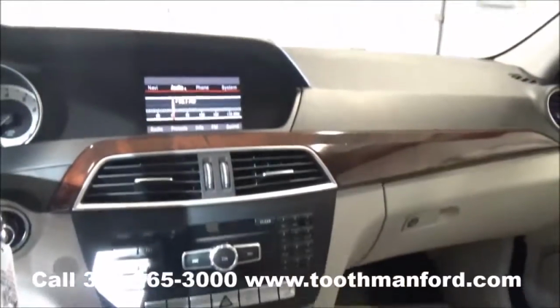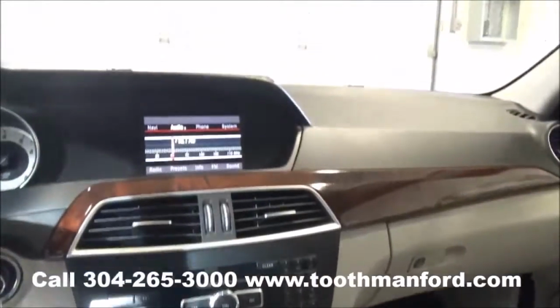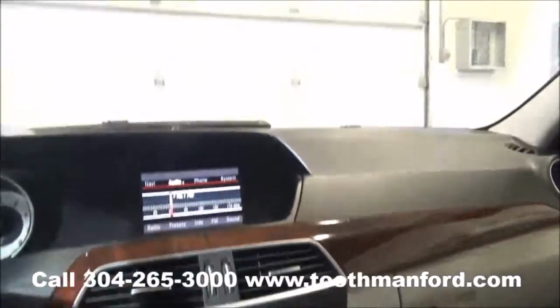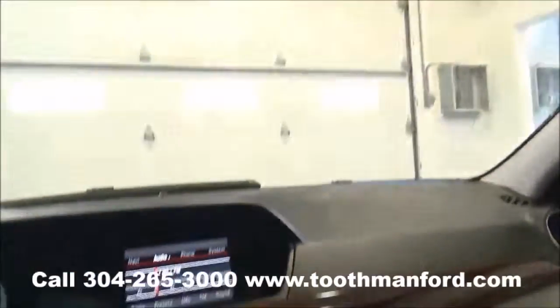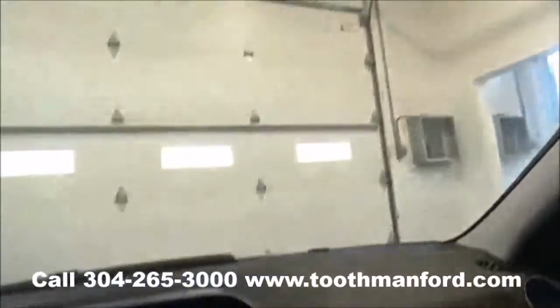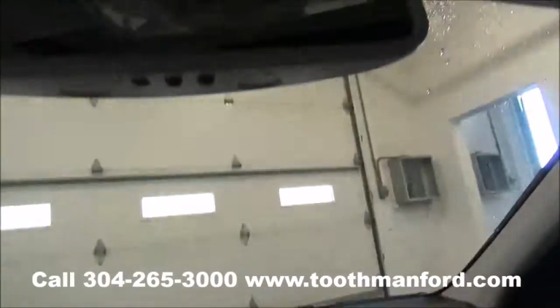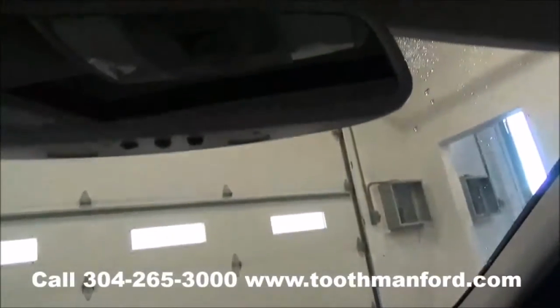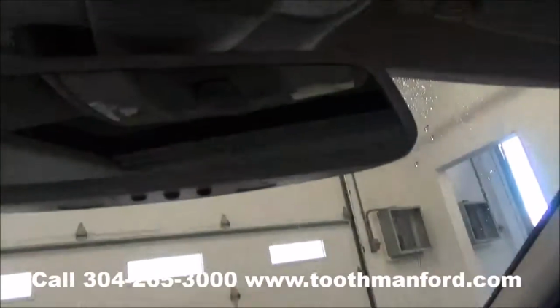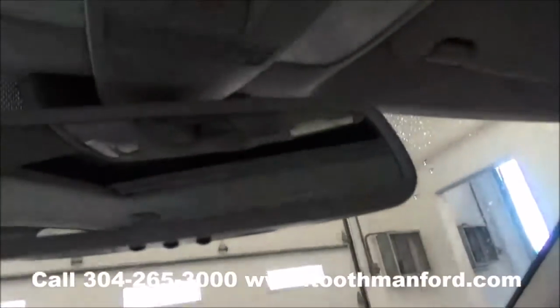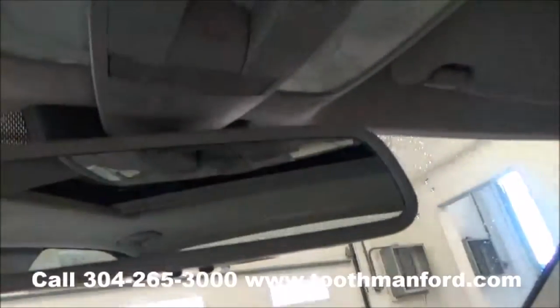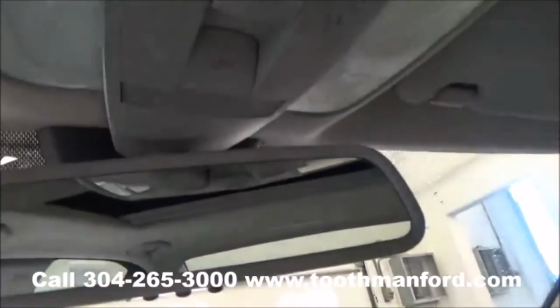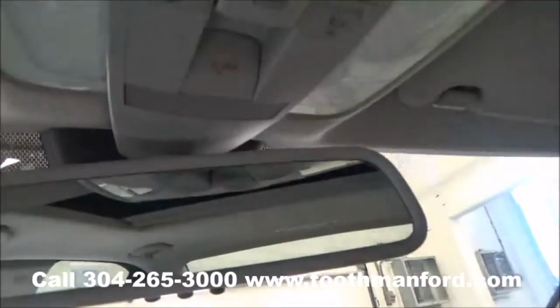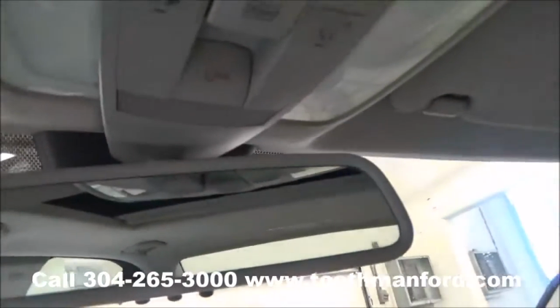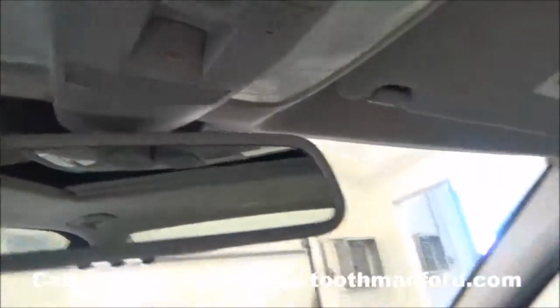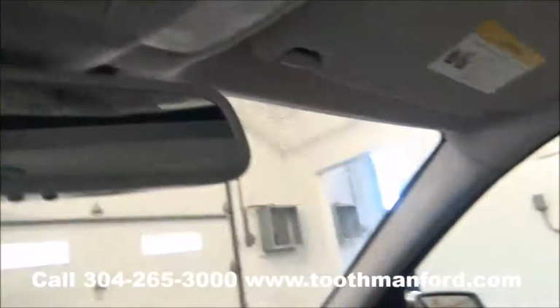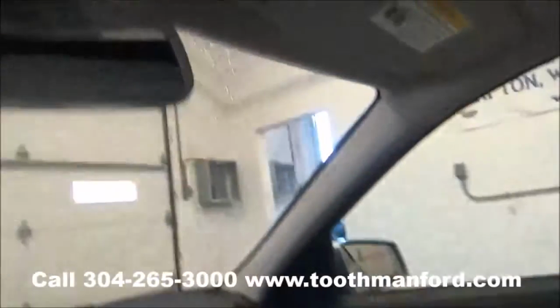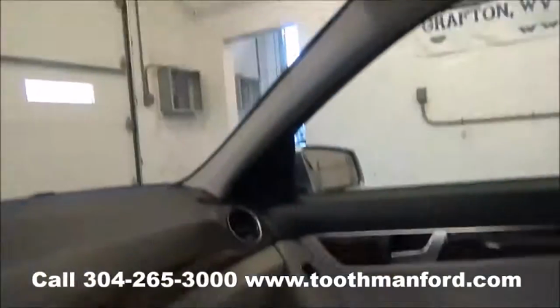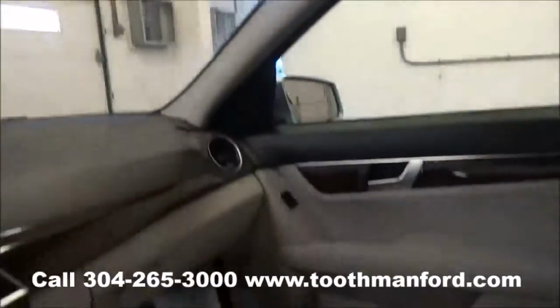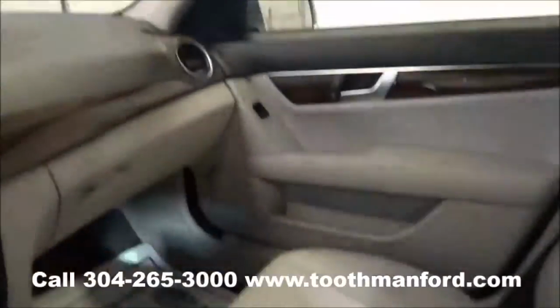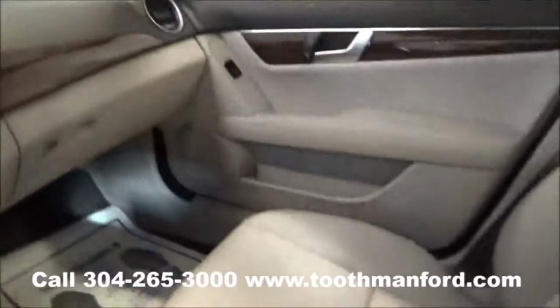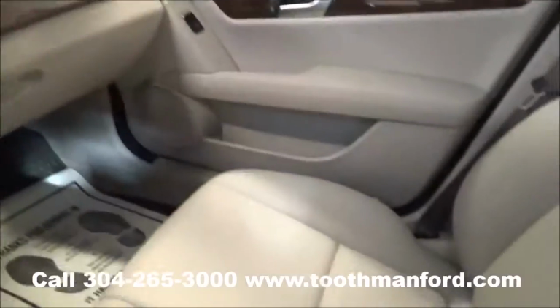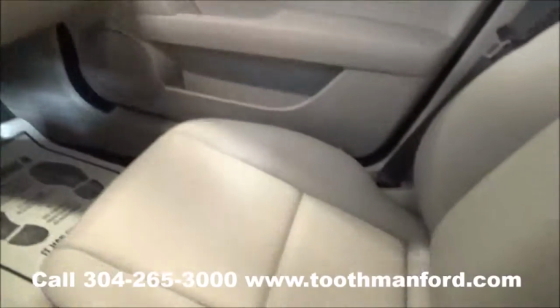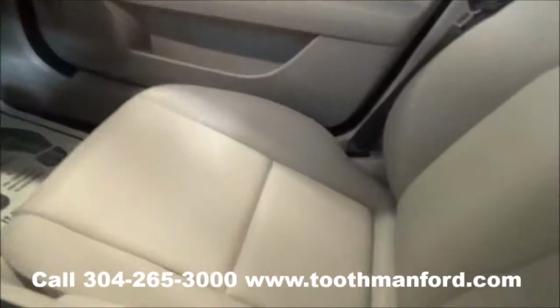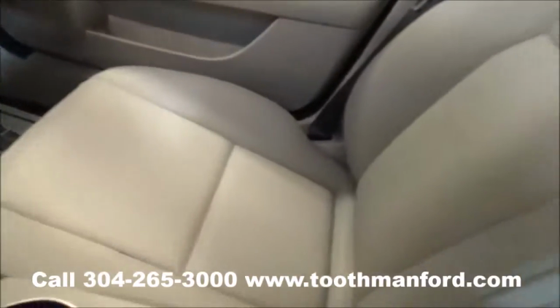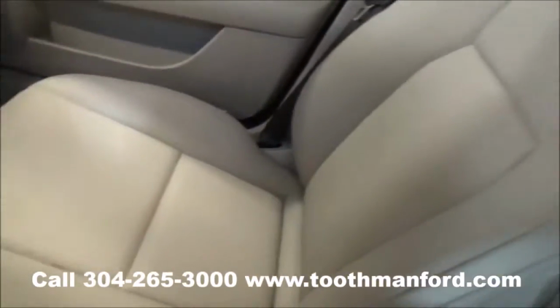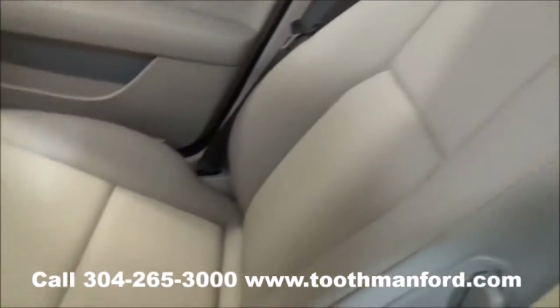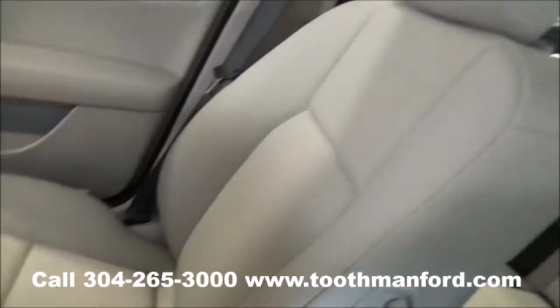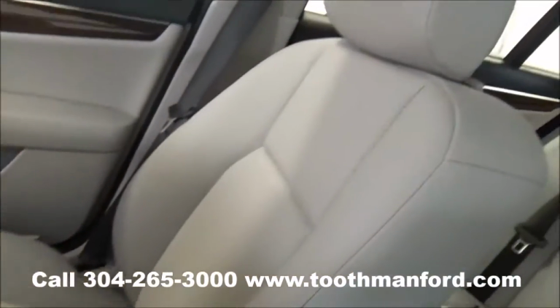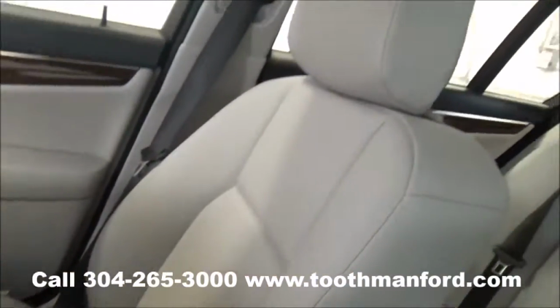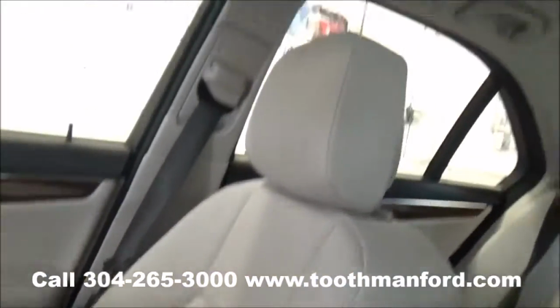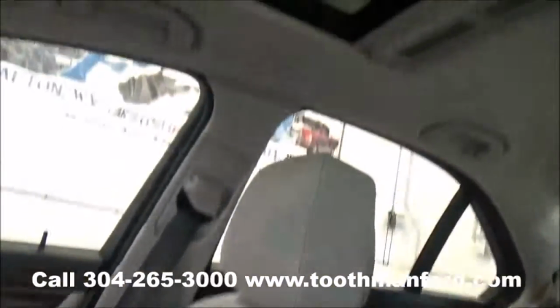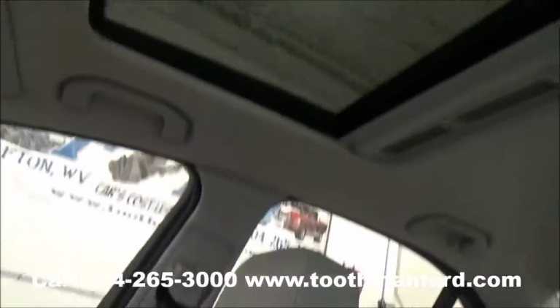And in excellent condition. It has an SOS button, heated front seats, and a sunroof.